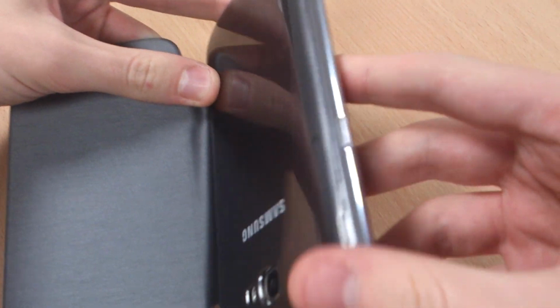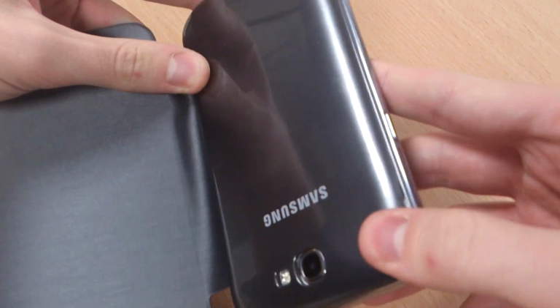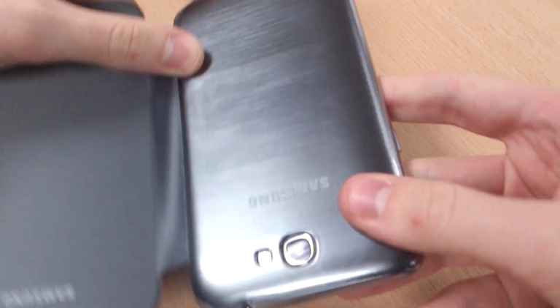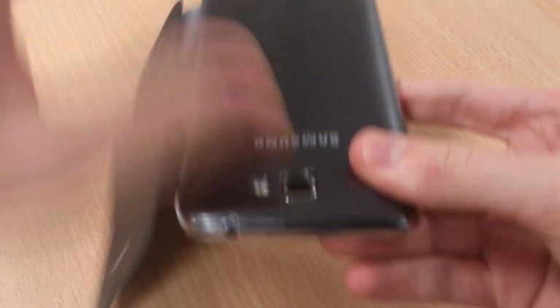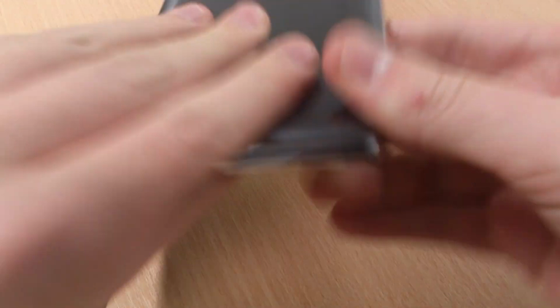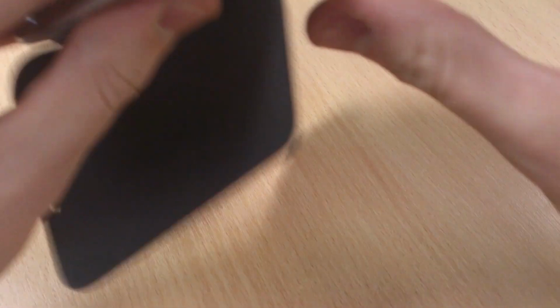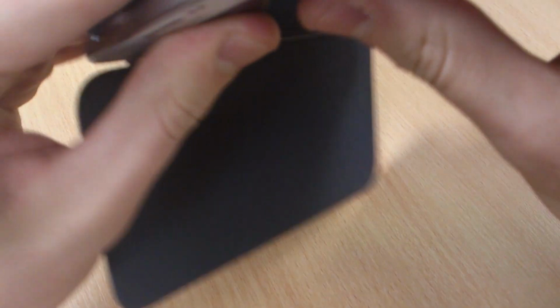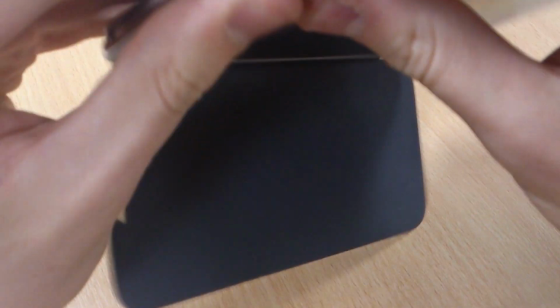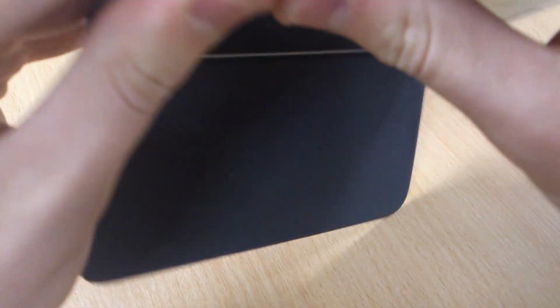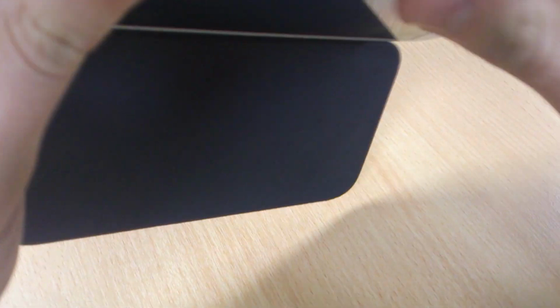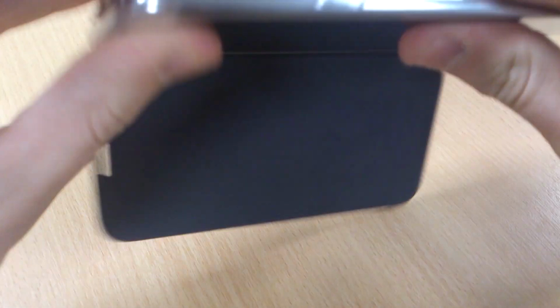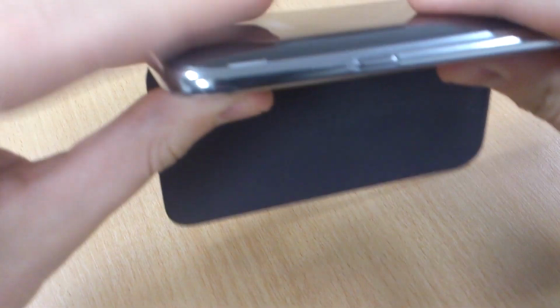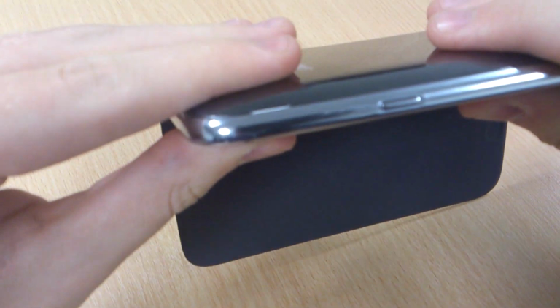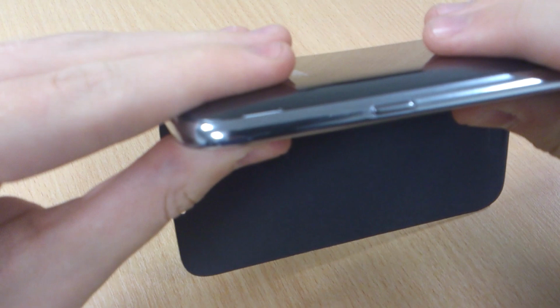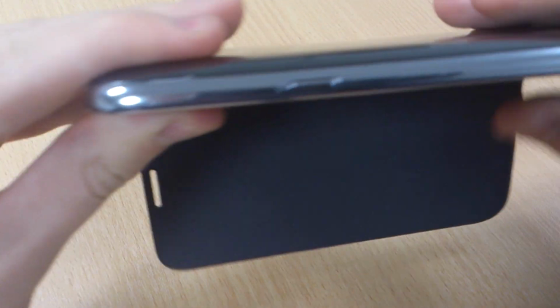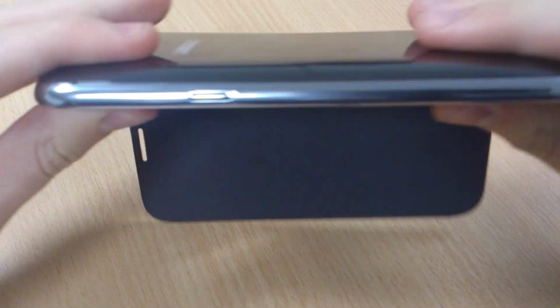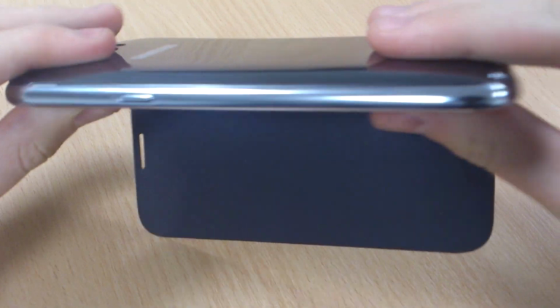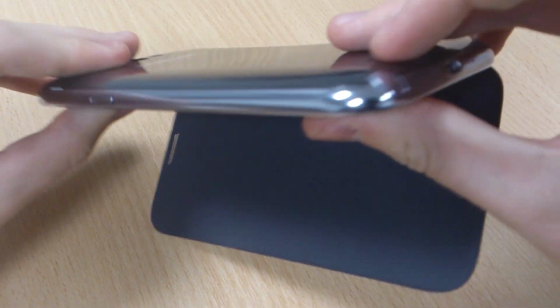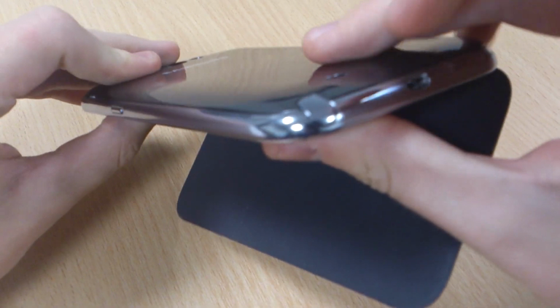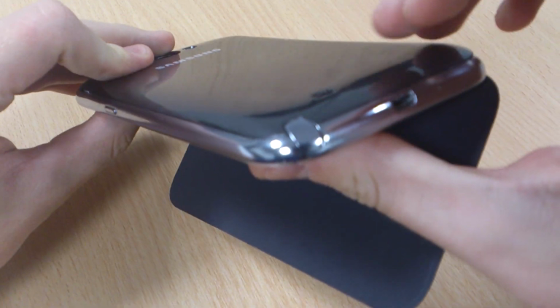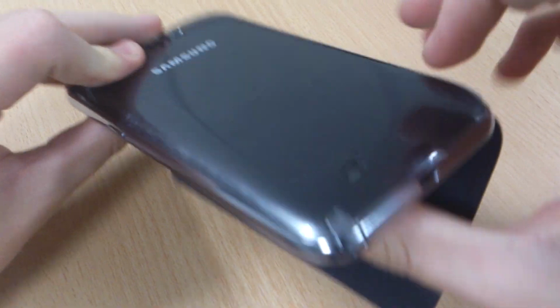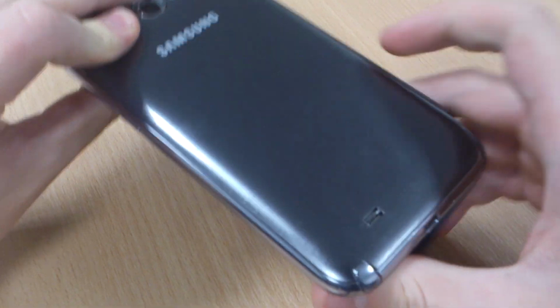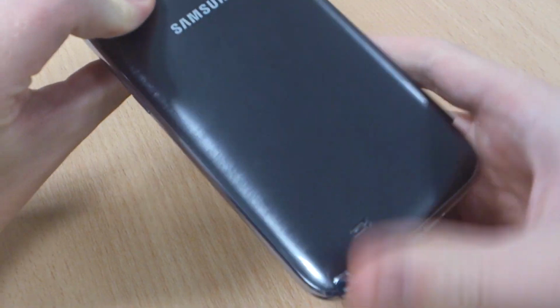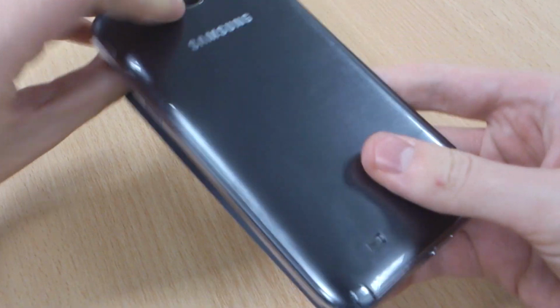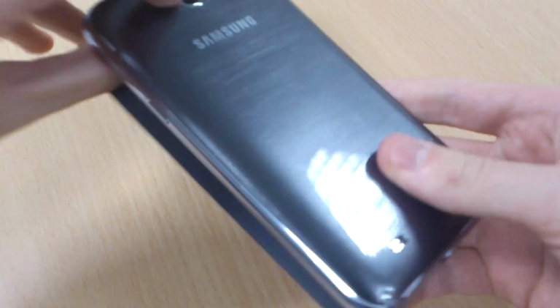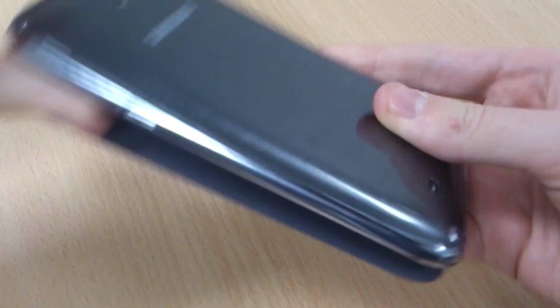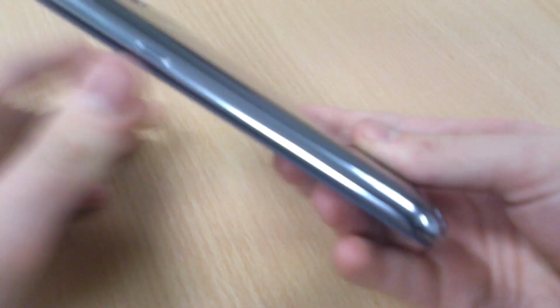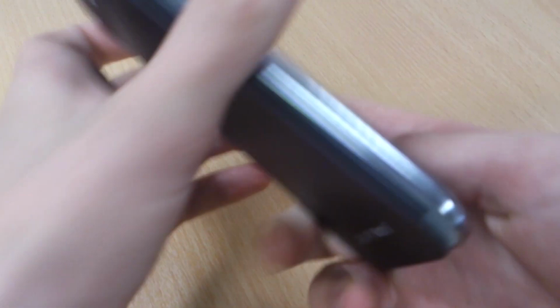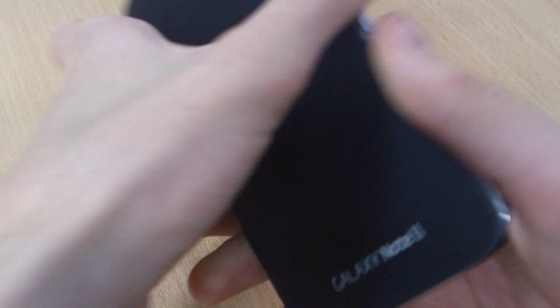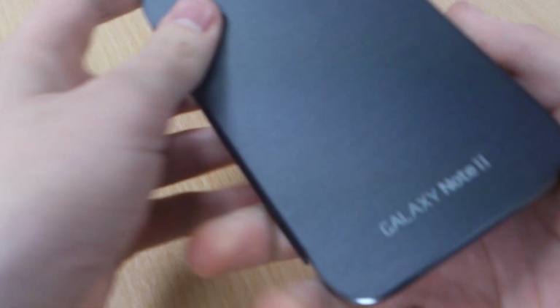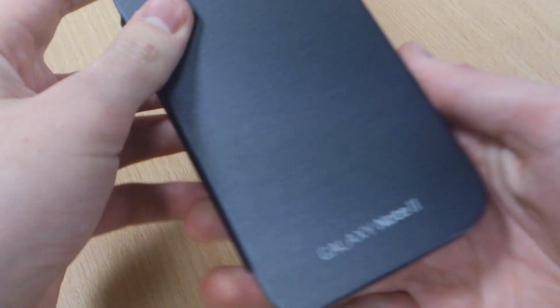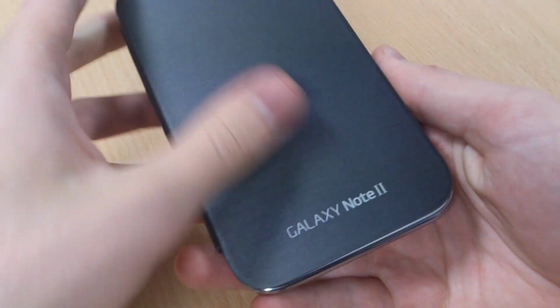It lines up — just not clipped in on this corner. There we go, so it's clipped in all the way round. Looks really good, even on the white phone if I'm being honest.